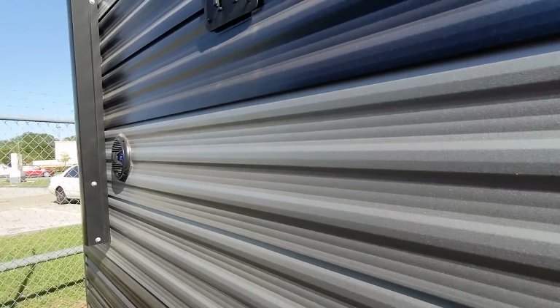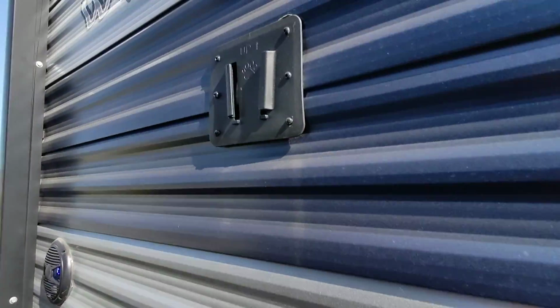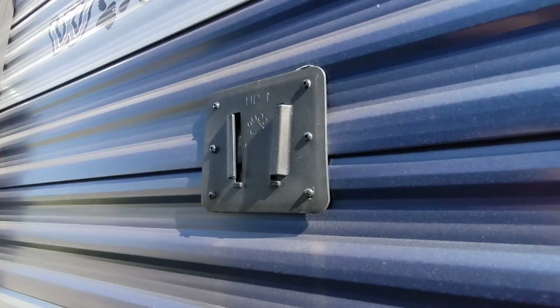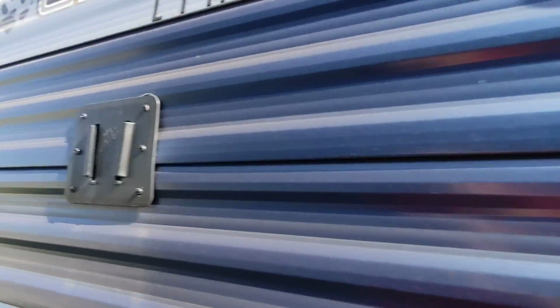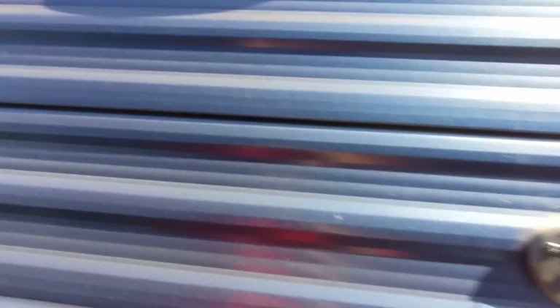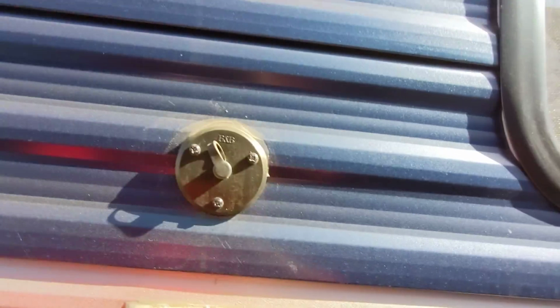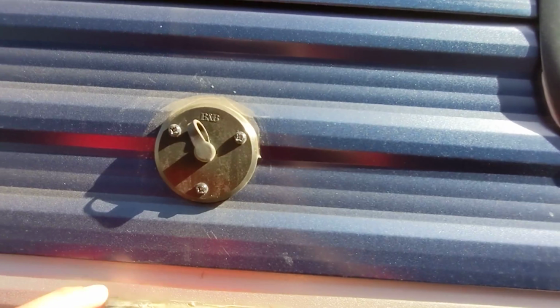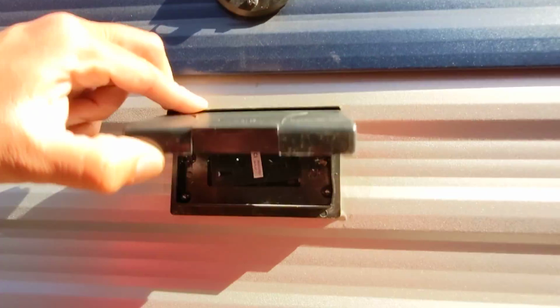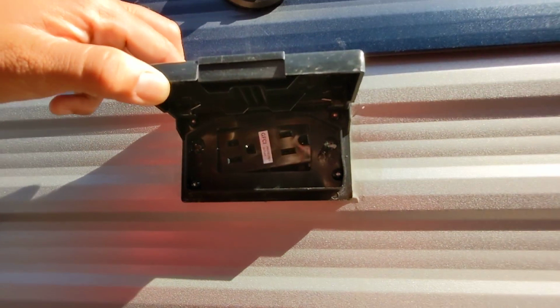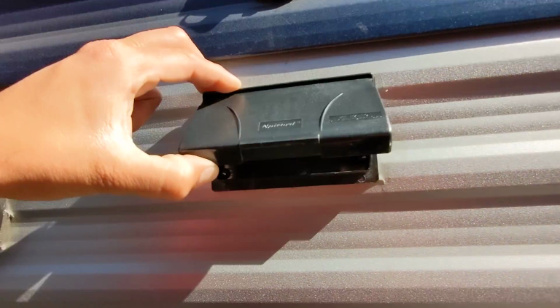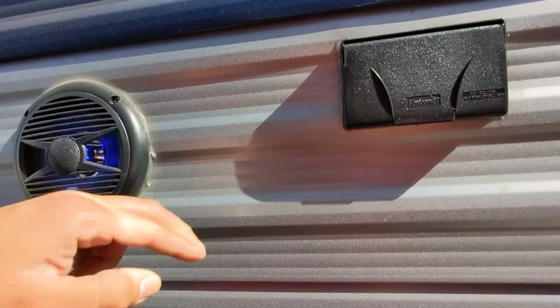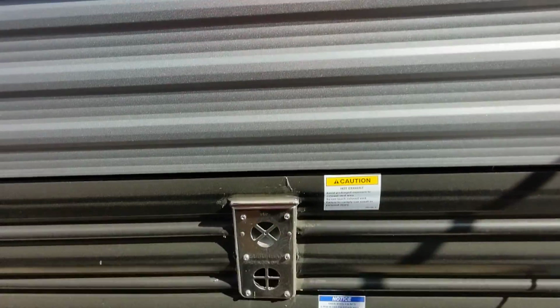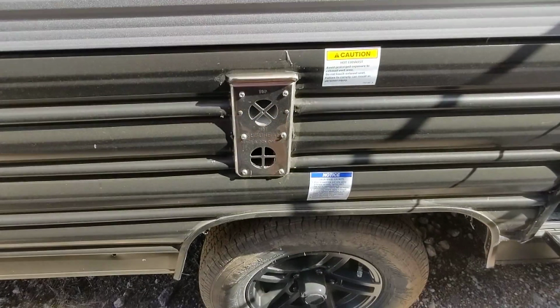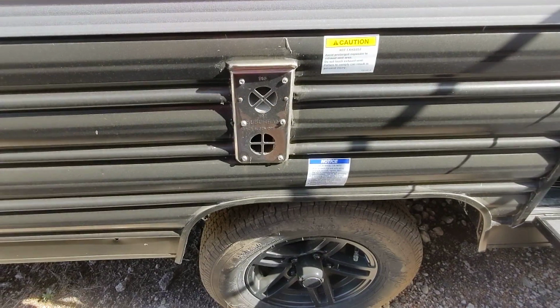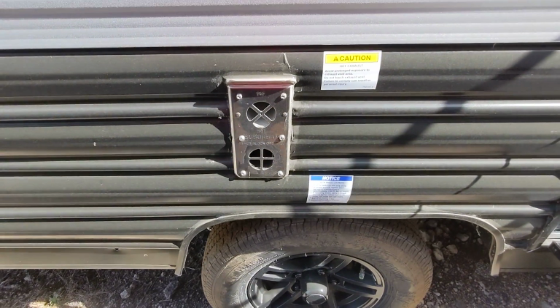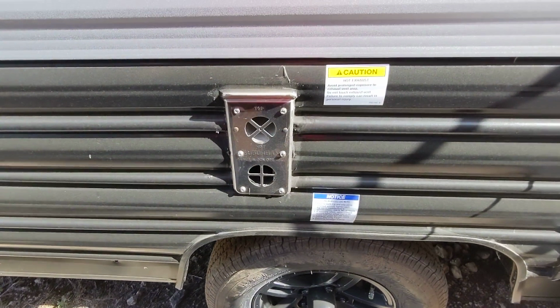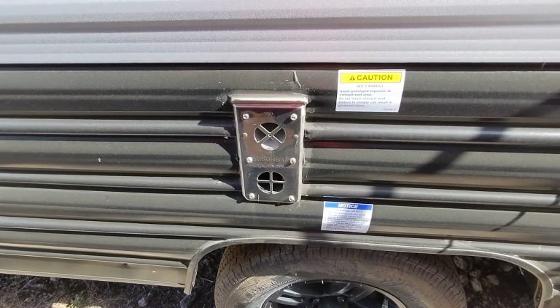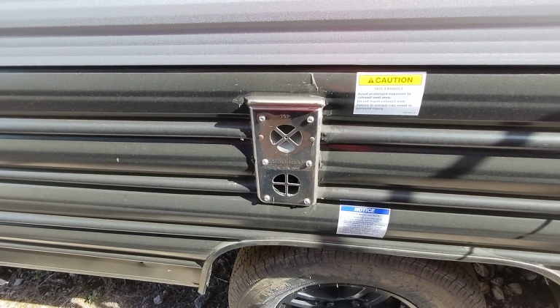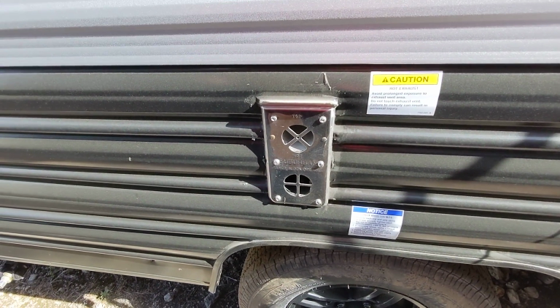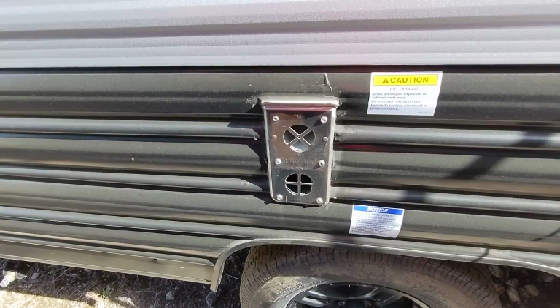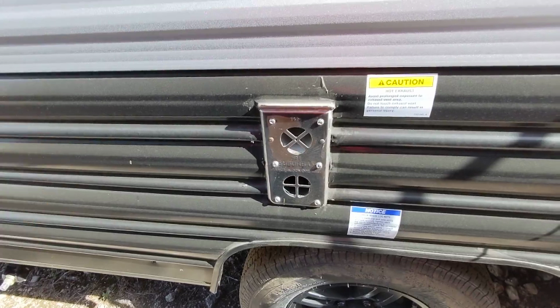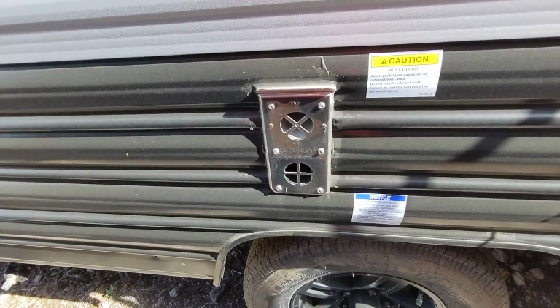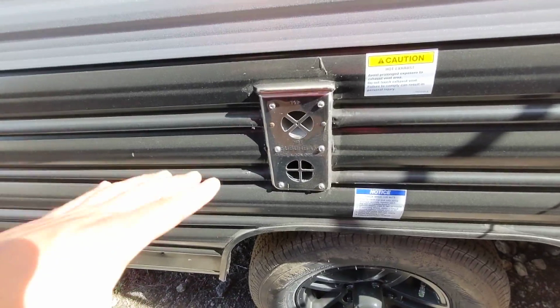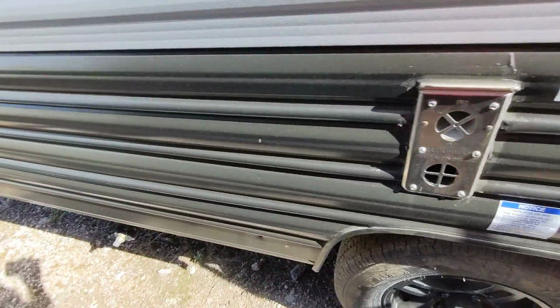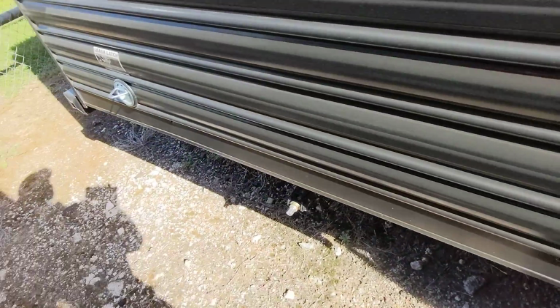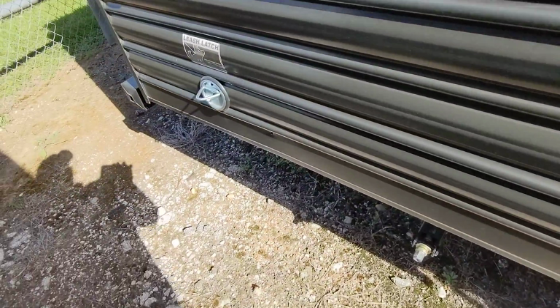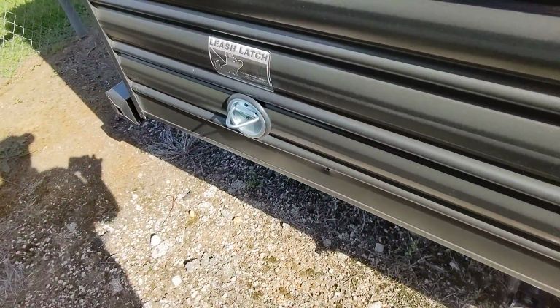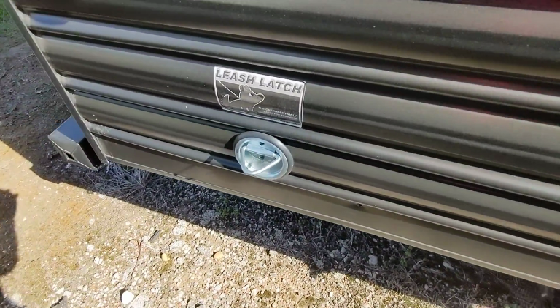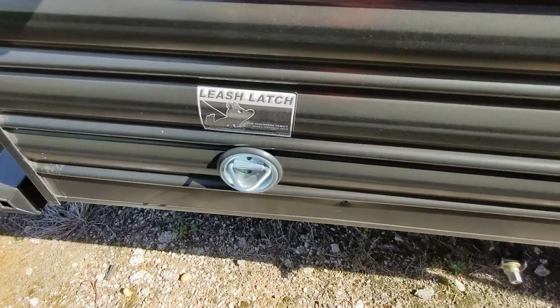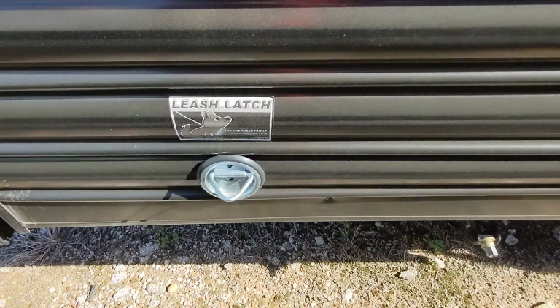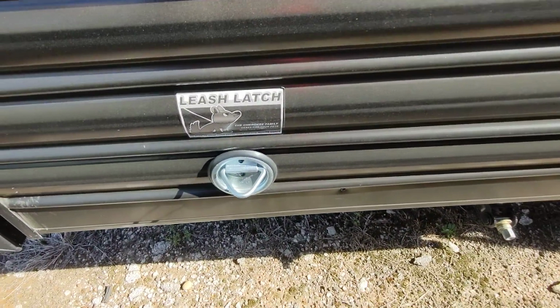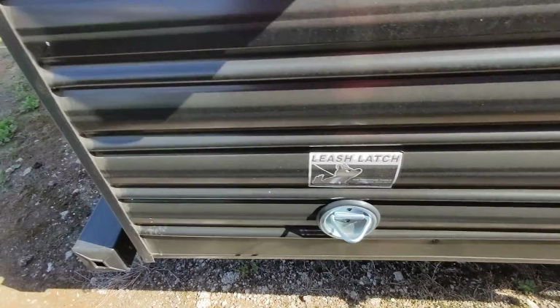You also have a mount for a TV, coaxial connection, and power. The furnace exhaust is here, so on a cold day when you have your furnace on it'll blow air out here and you can gather some warmth. You also have a leash latch if you want to bring your four-legged friends along.